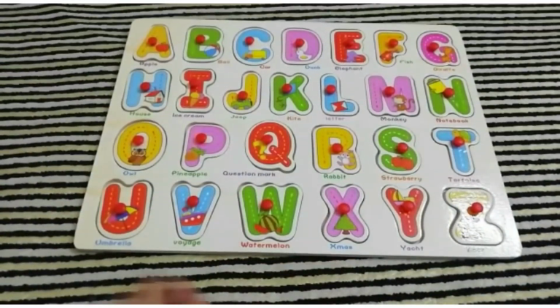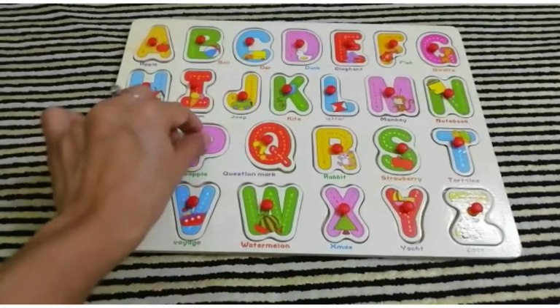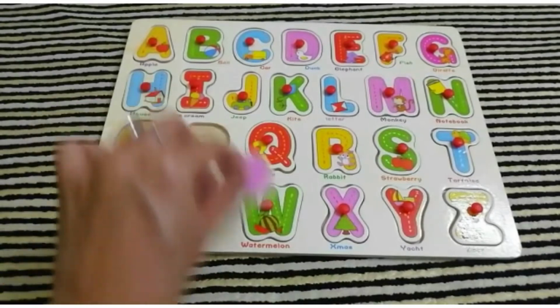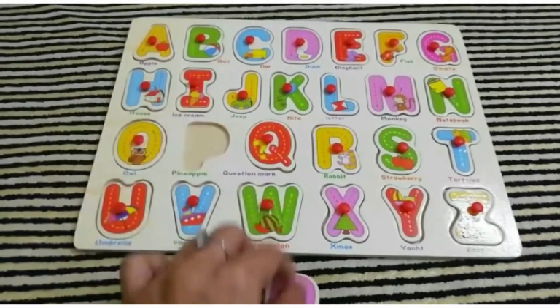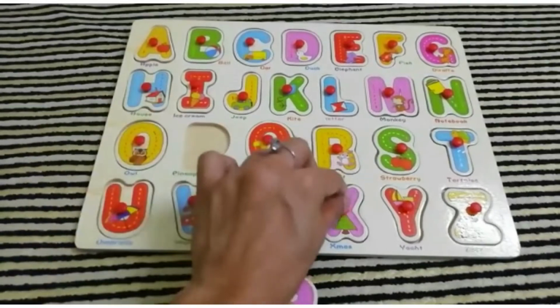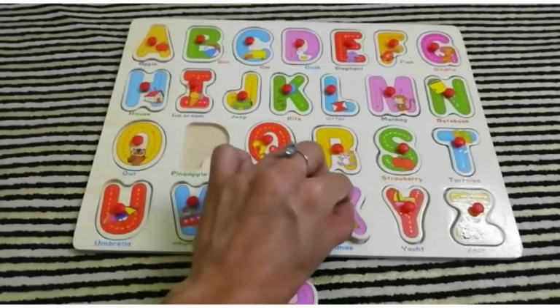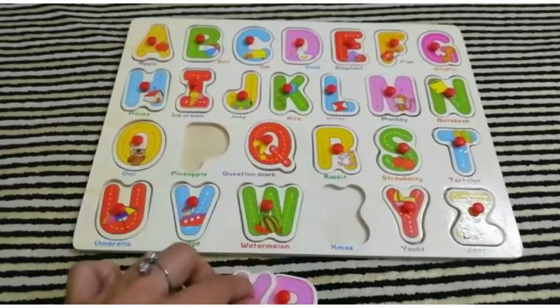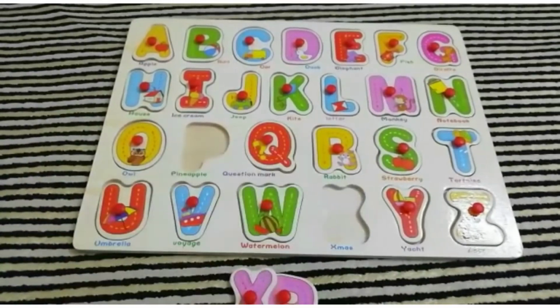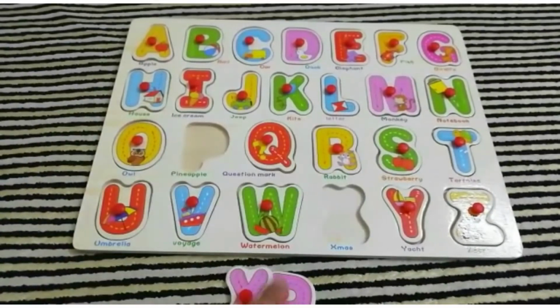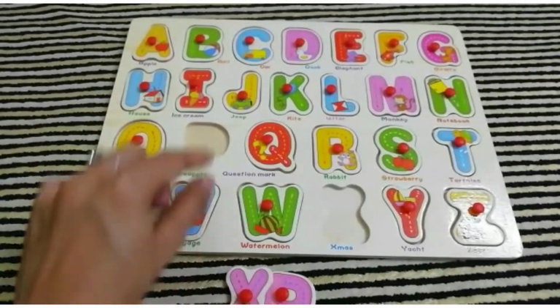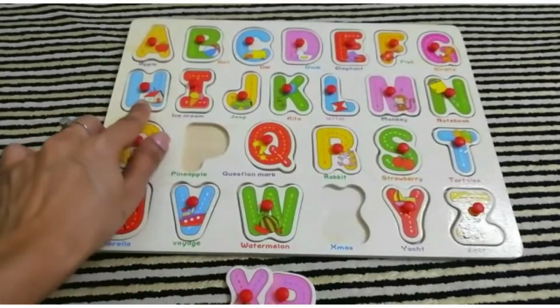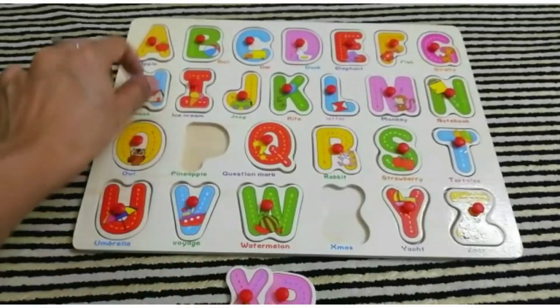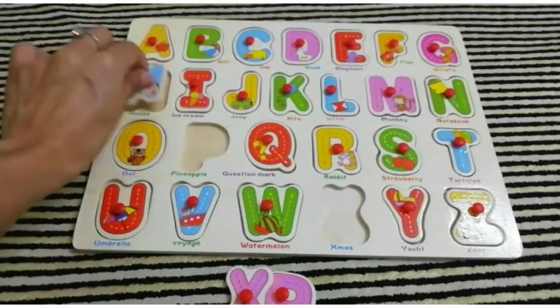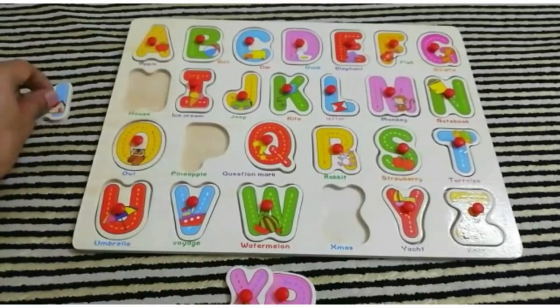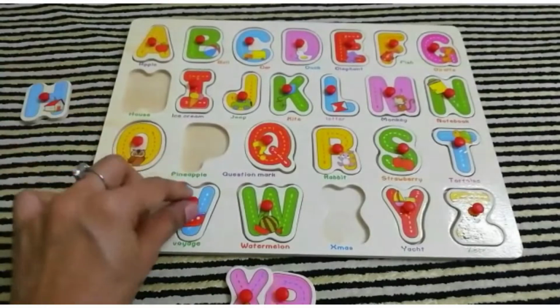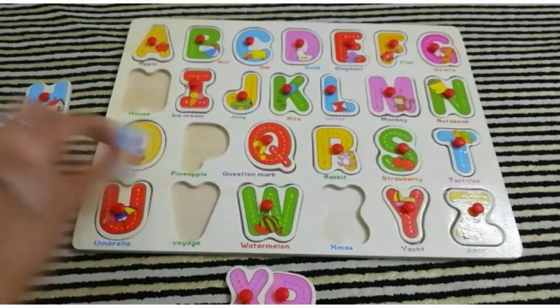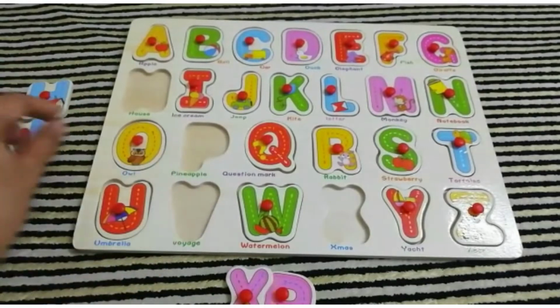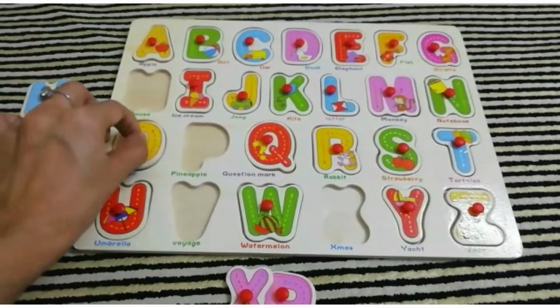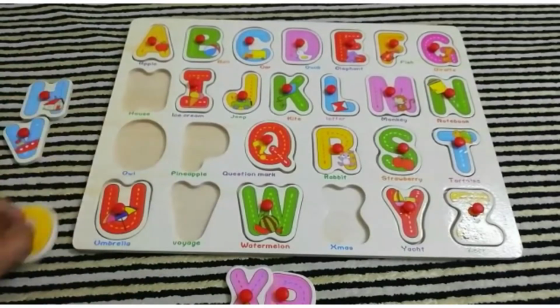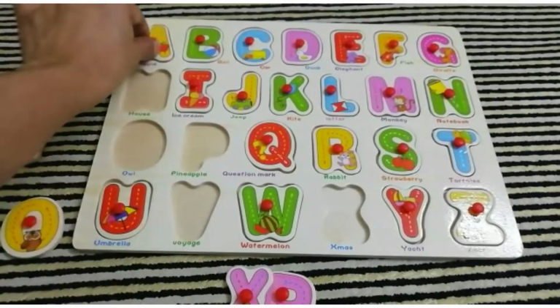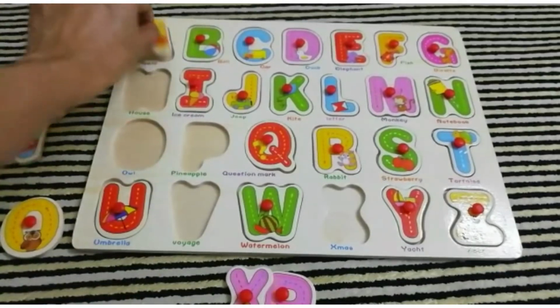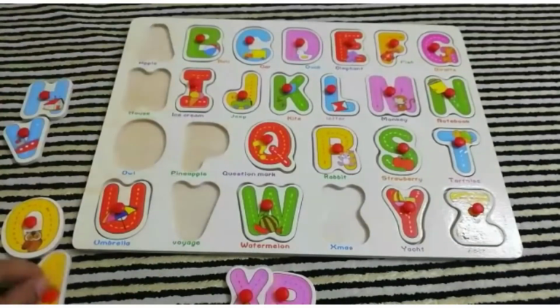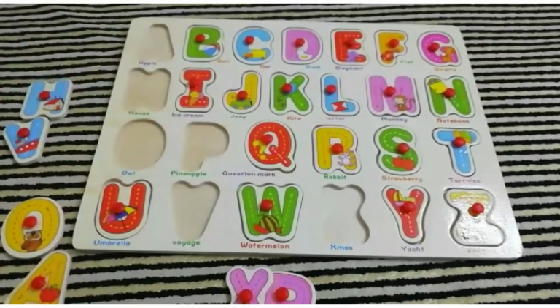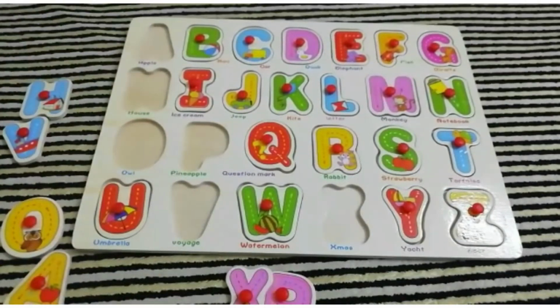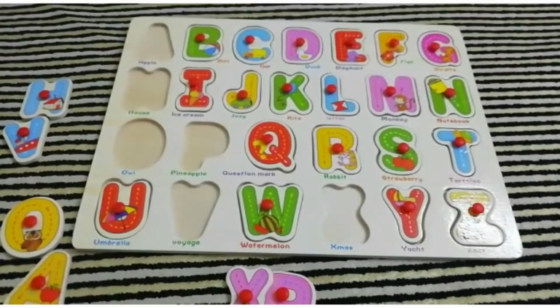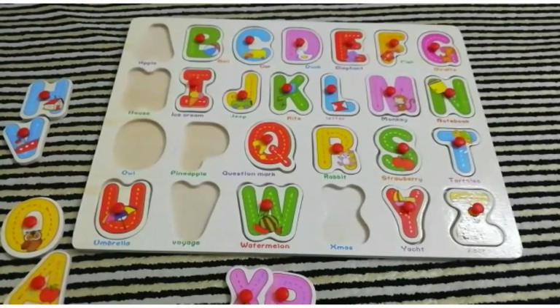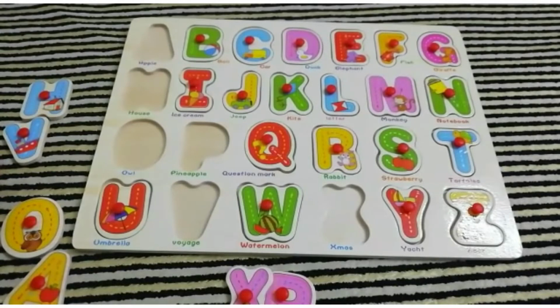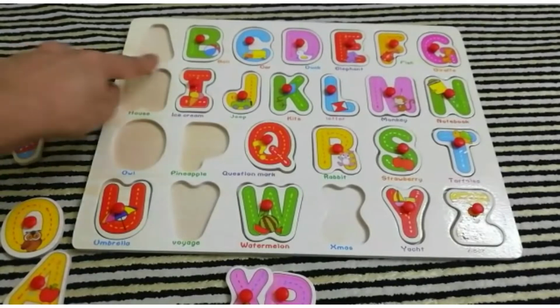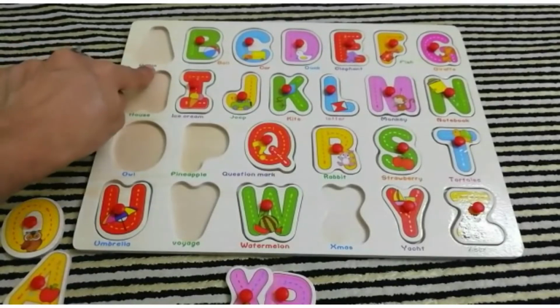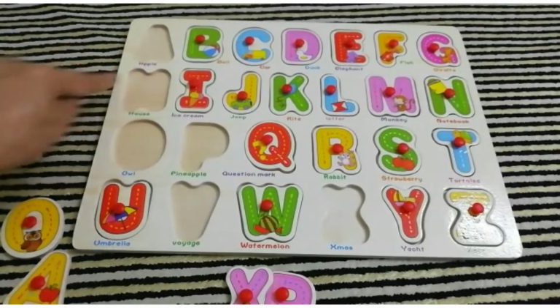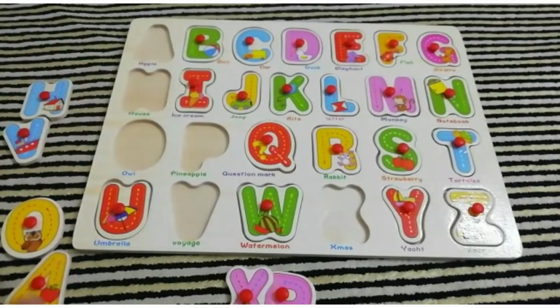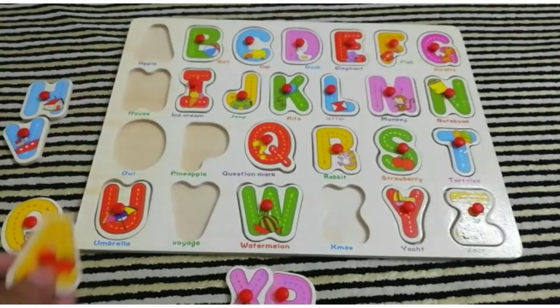You can take them out with these pin-like handles and put them back in their own place. You can also sort them by the same colors, grouping them together, so kids can learn the alphabets as well as colors.